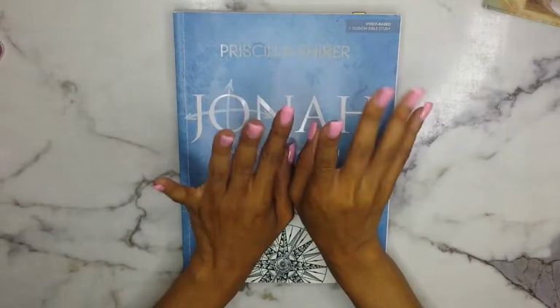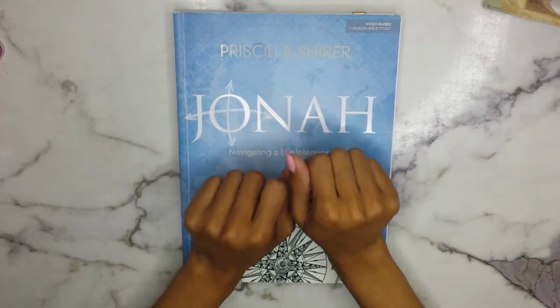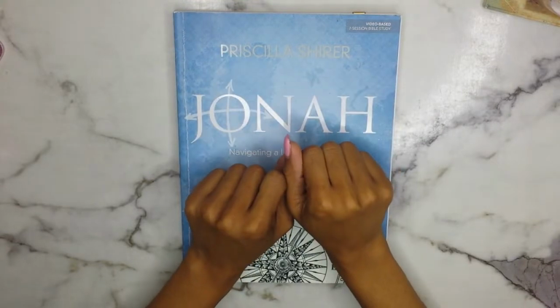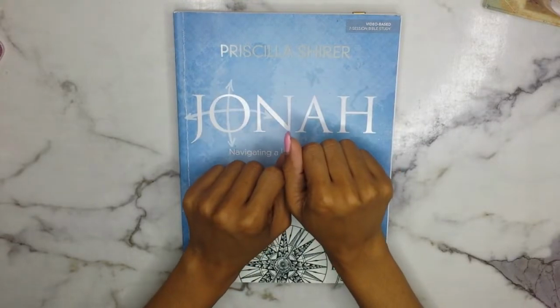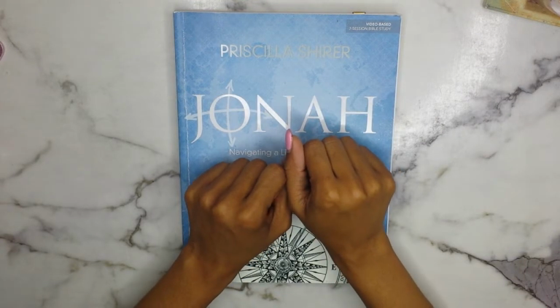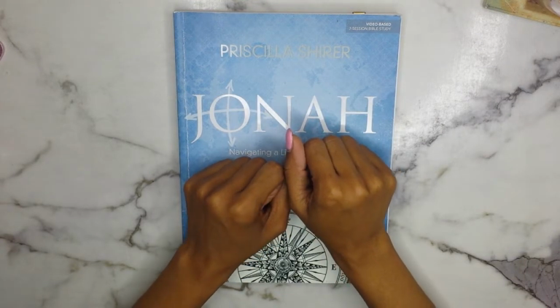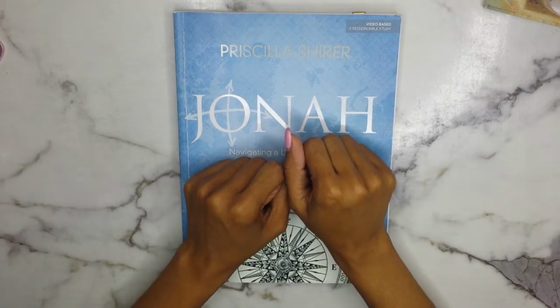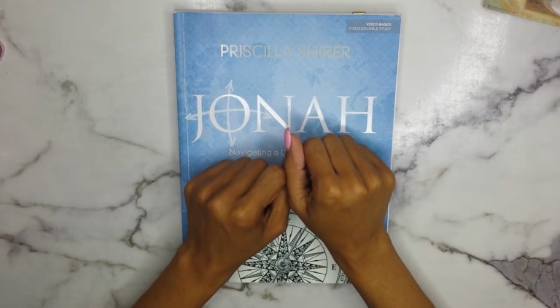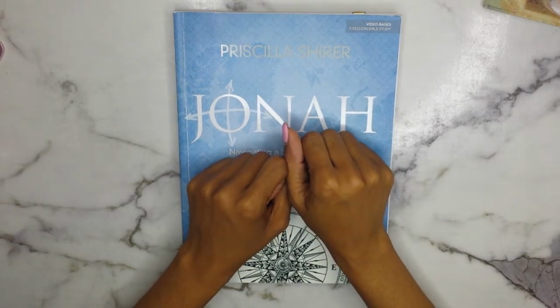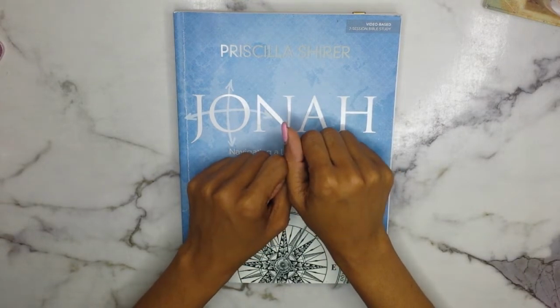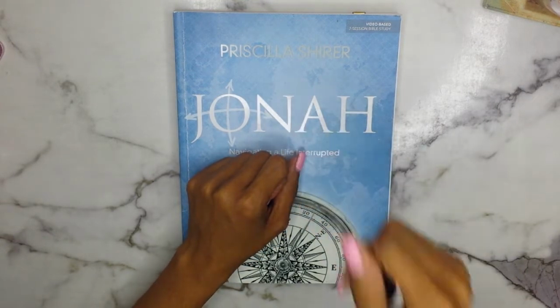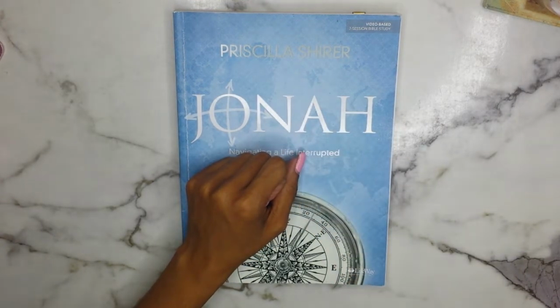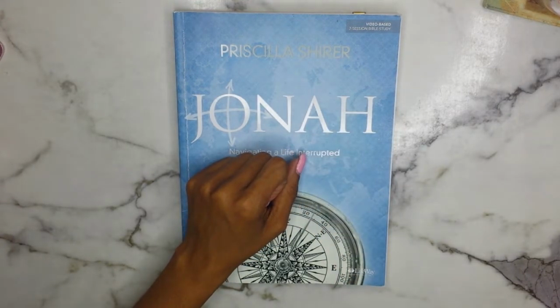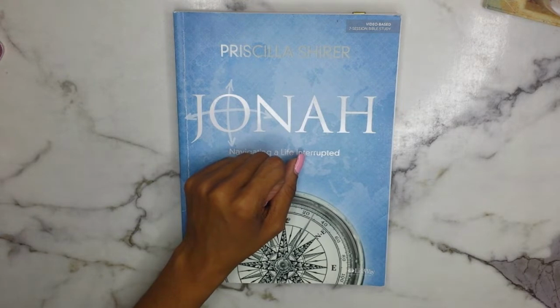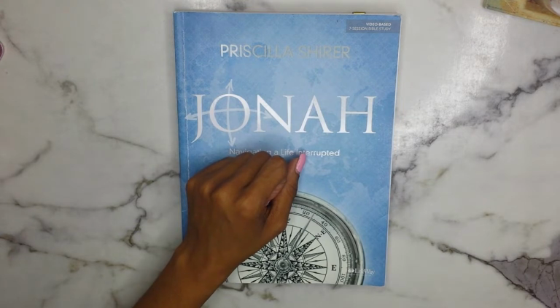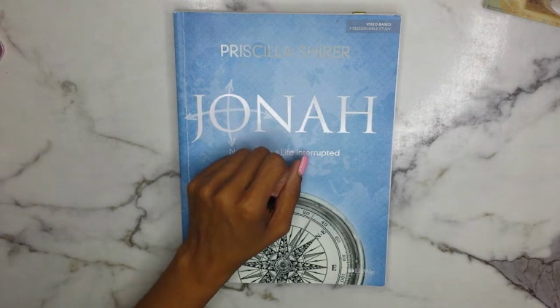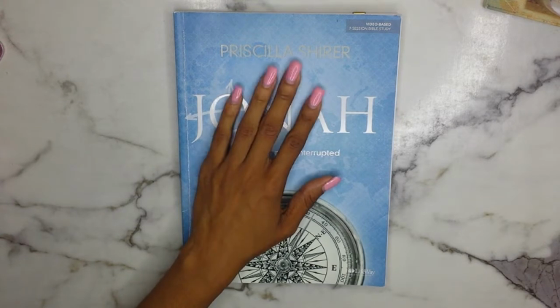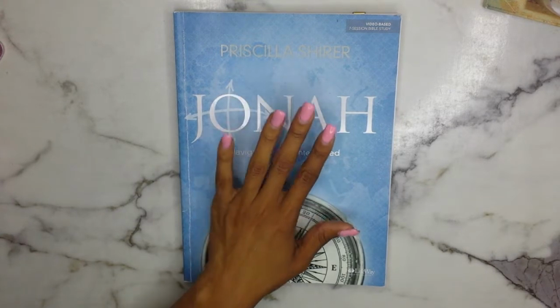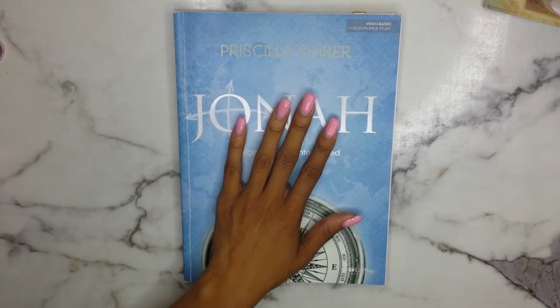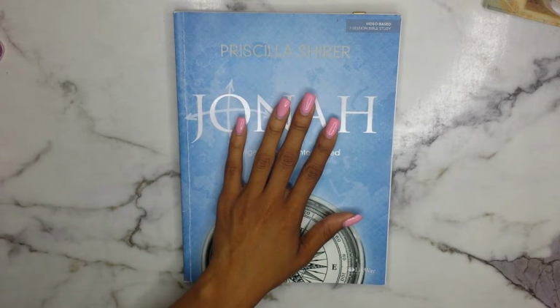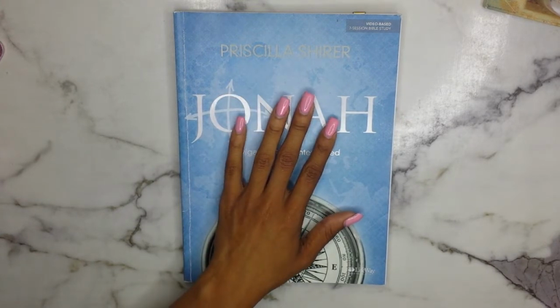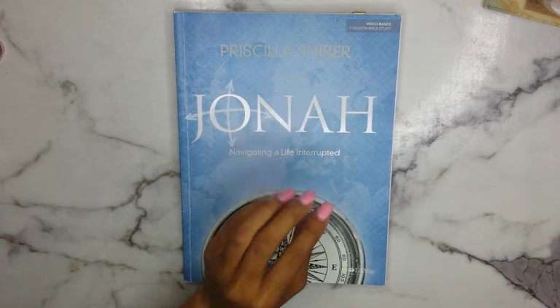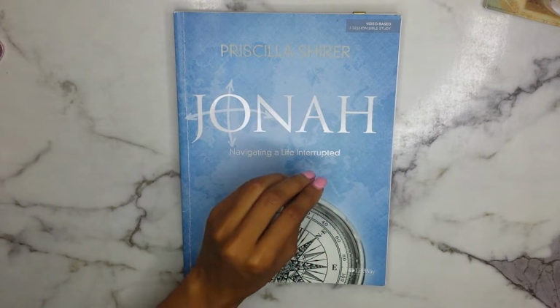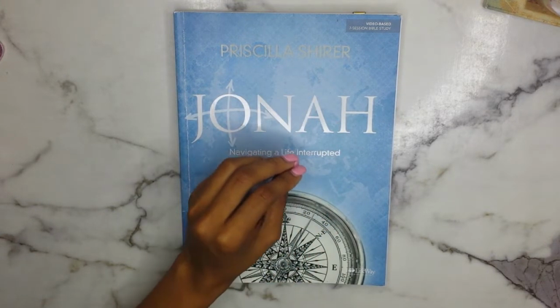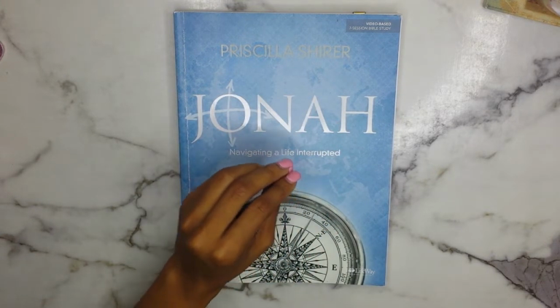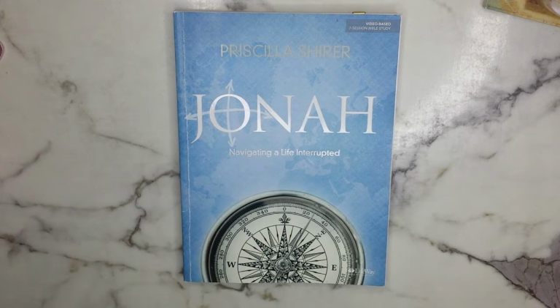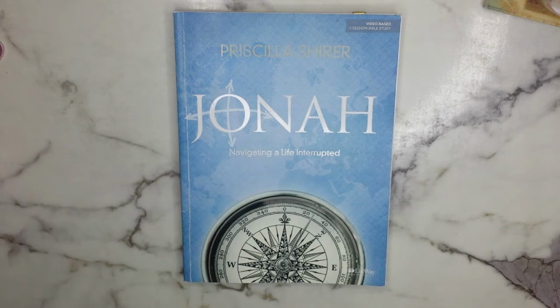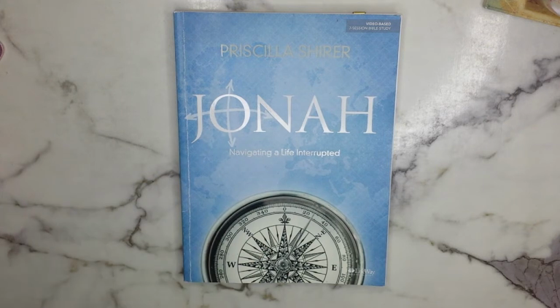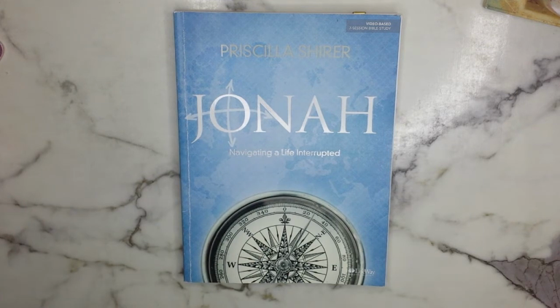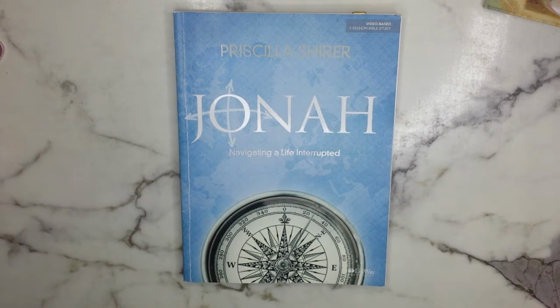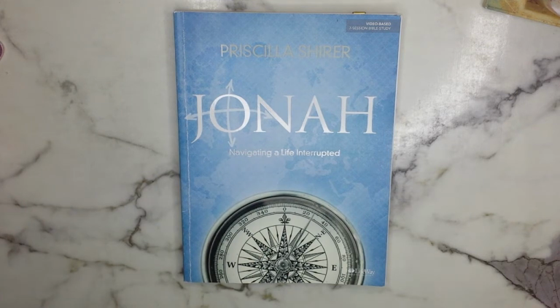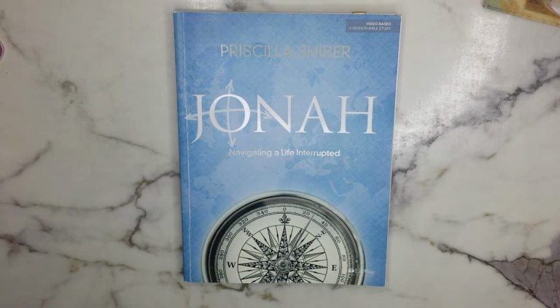Hey guys, welcome back to the channel Daughter of Increase. My name is Nazanice for those of you who are new to the channel or who just happened to stumble across this video. I post new videos every Tuesday, Thursday, and Saturday all about my faith, God, Christ, and expanding the kingdom of God.